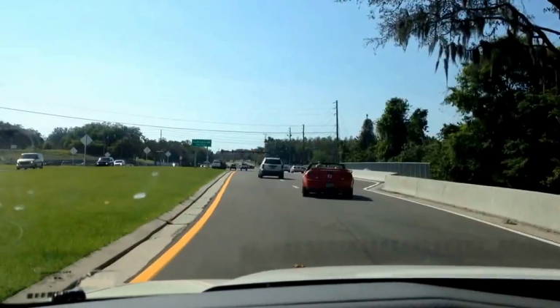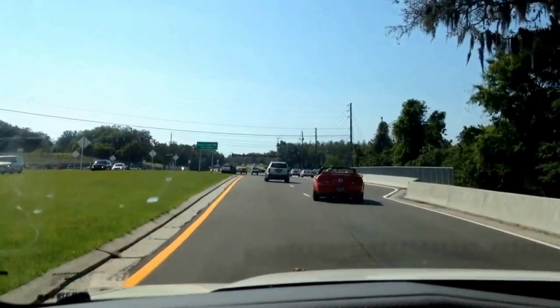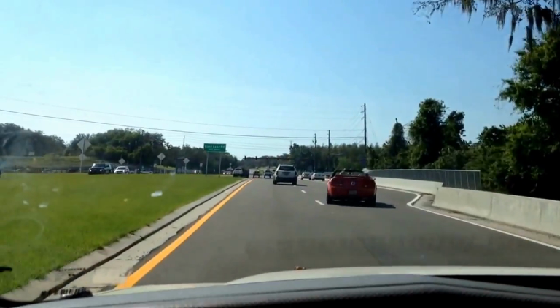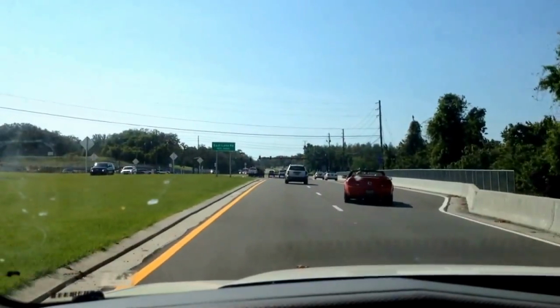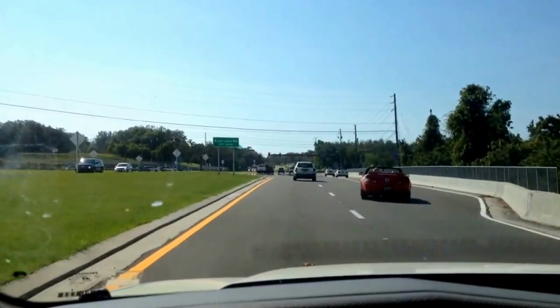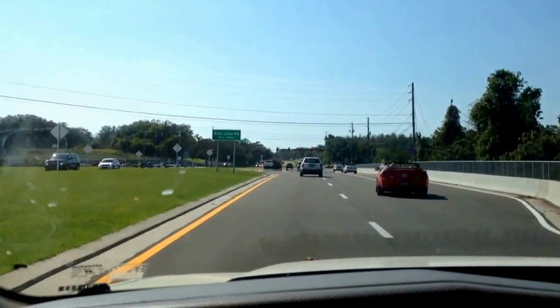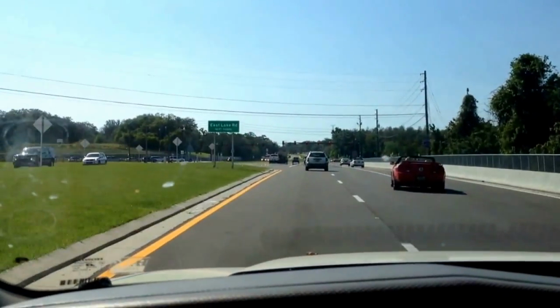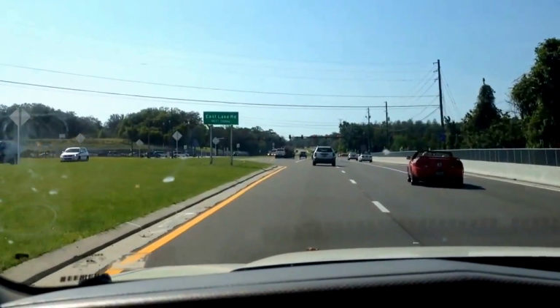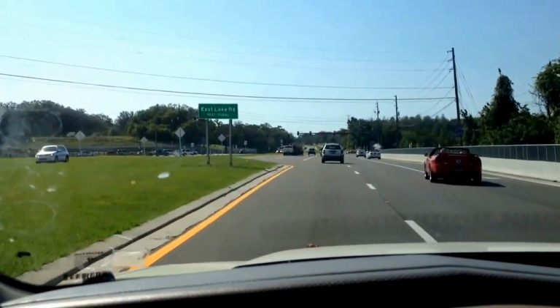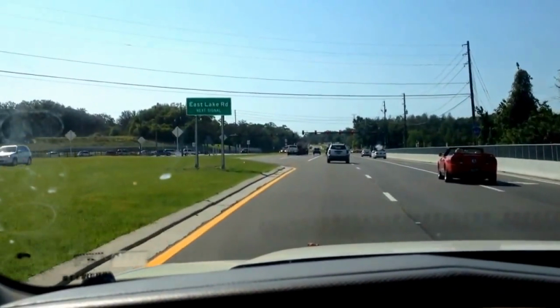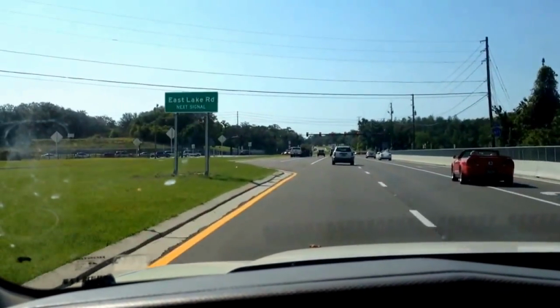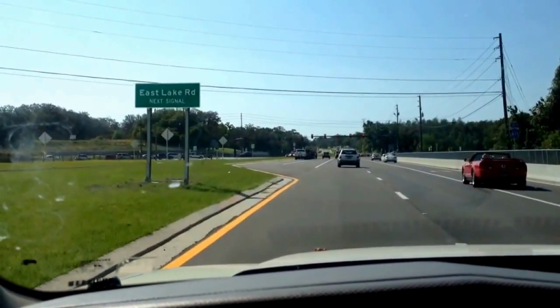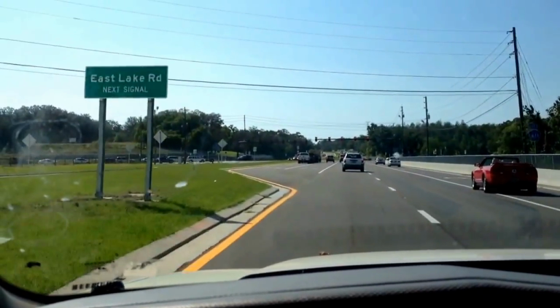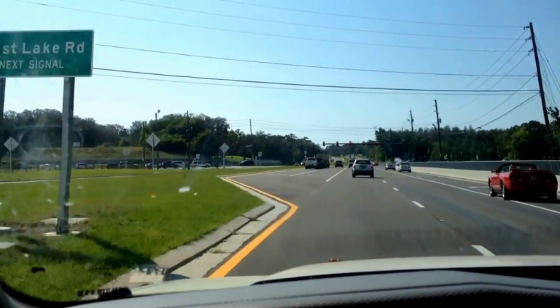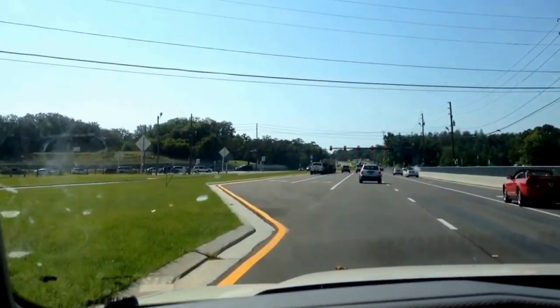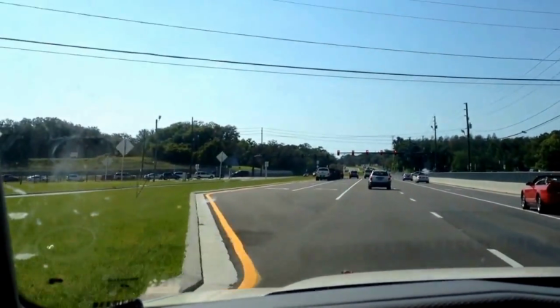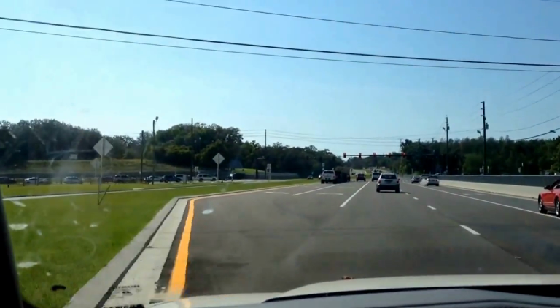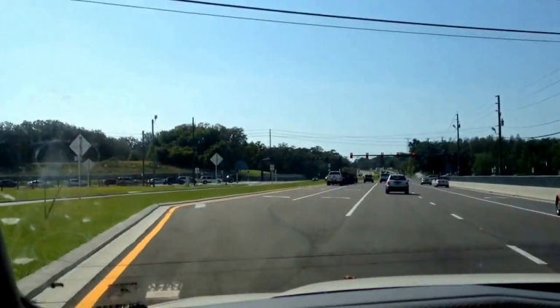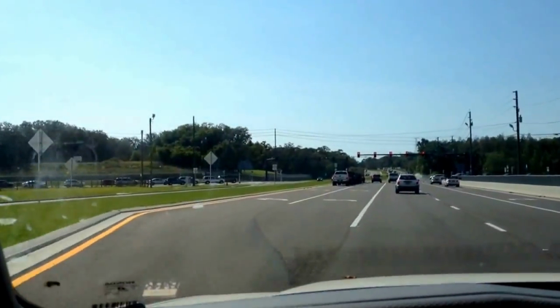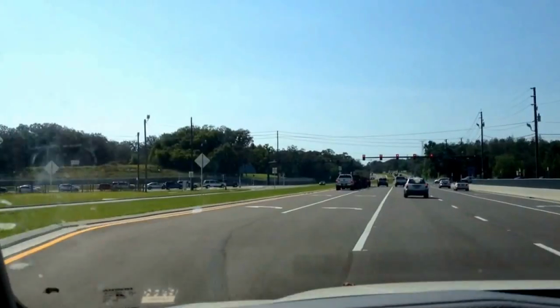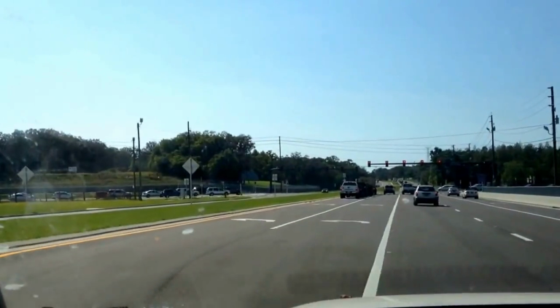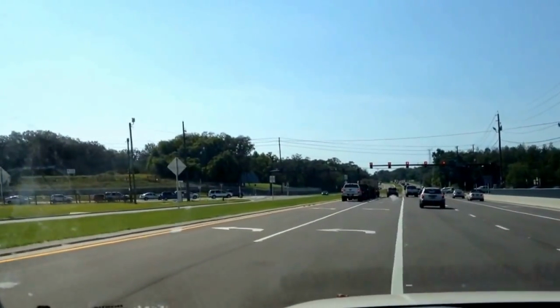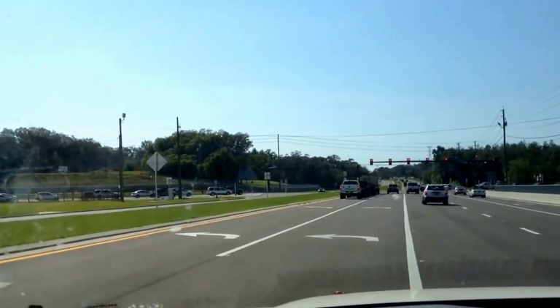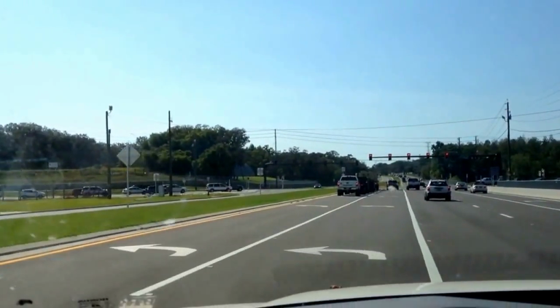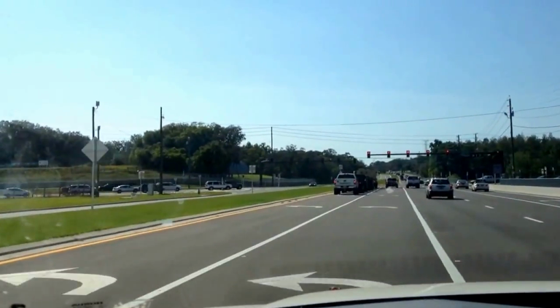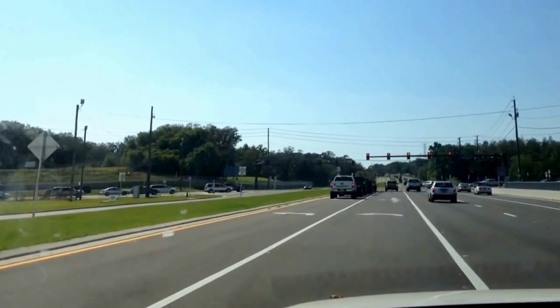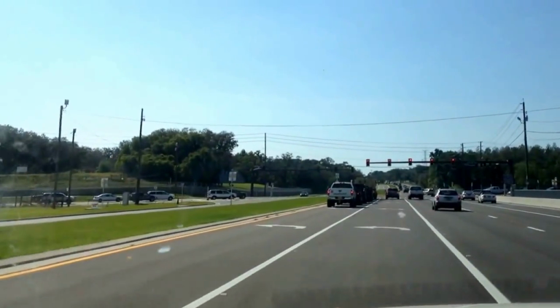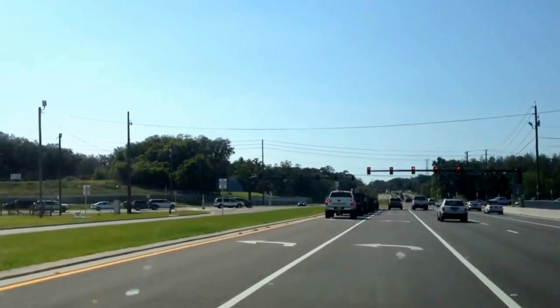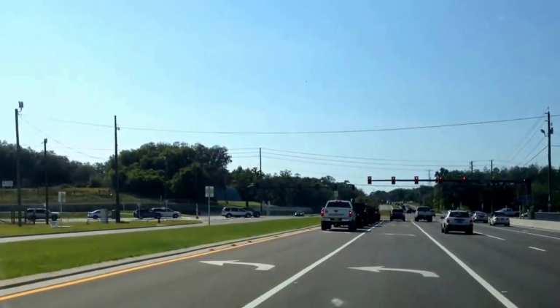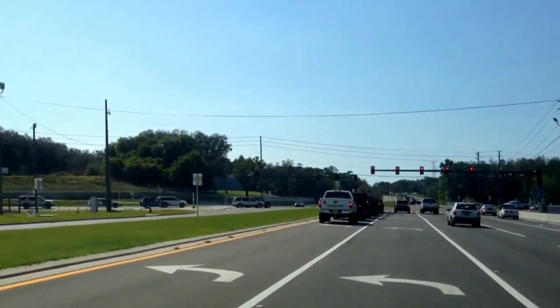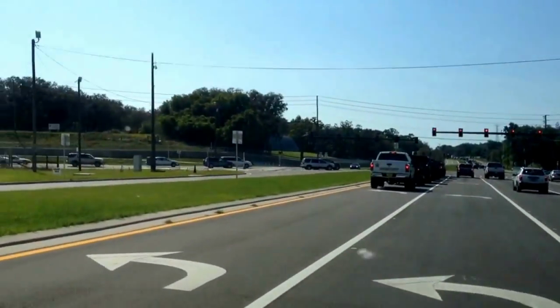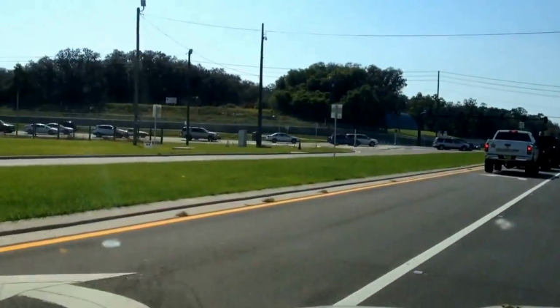Strange as shit, I just saw a convoy pull out of this neighborhood. I have no idea what this is, but I gotta get this on video, guys. Look at these trucks that just pulled out — I'm pulling up on them right now.